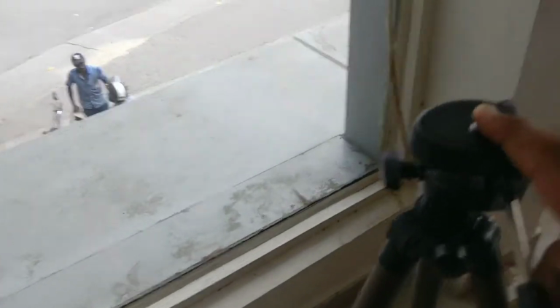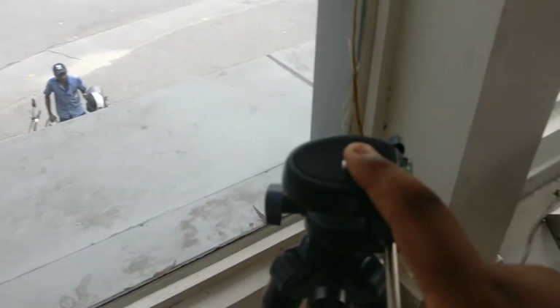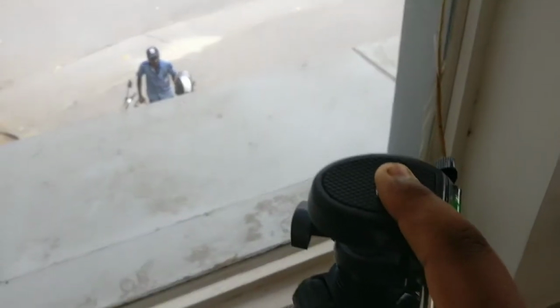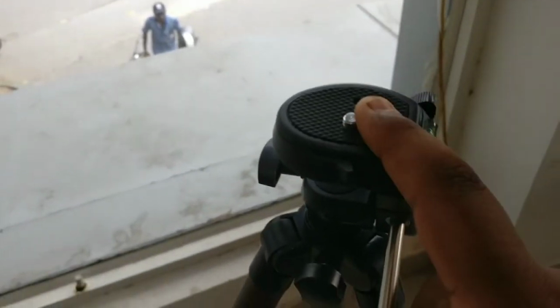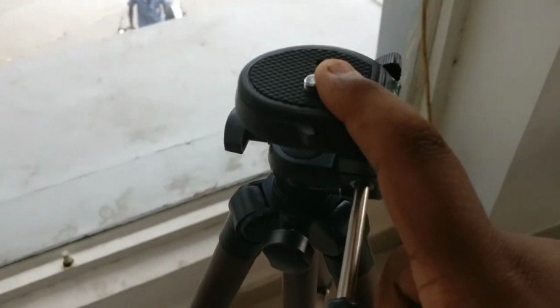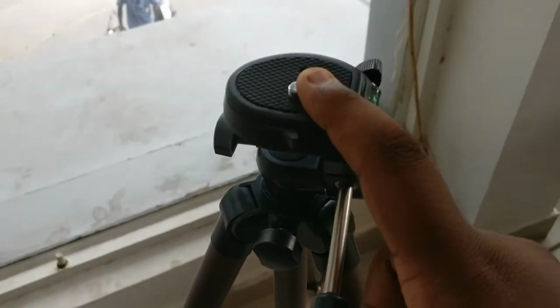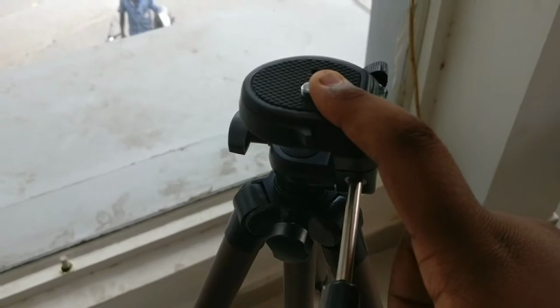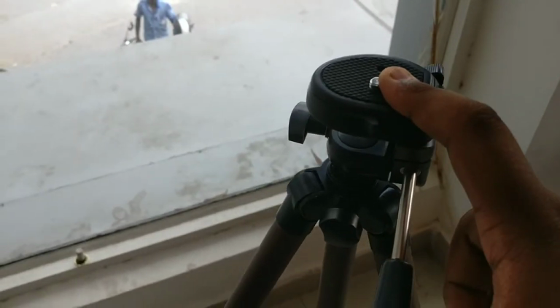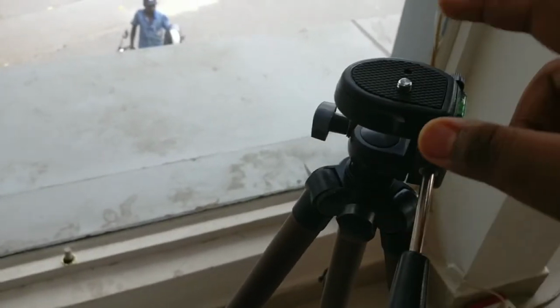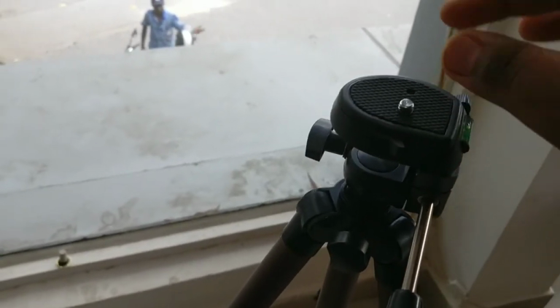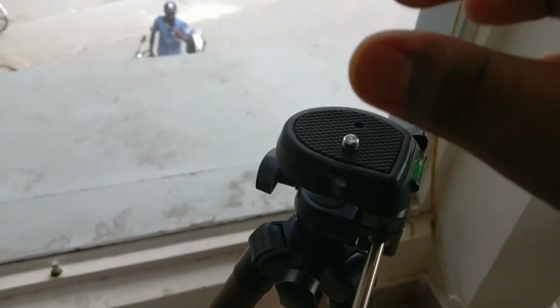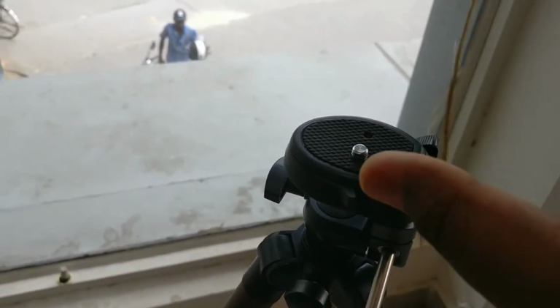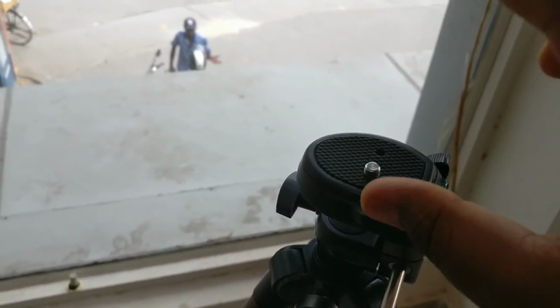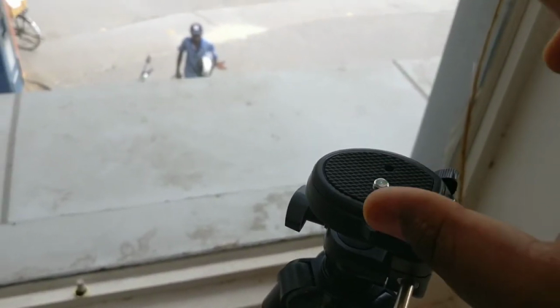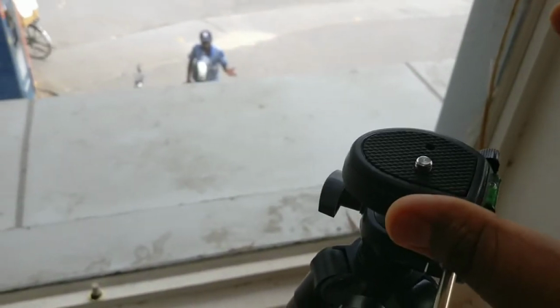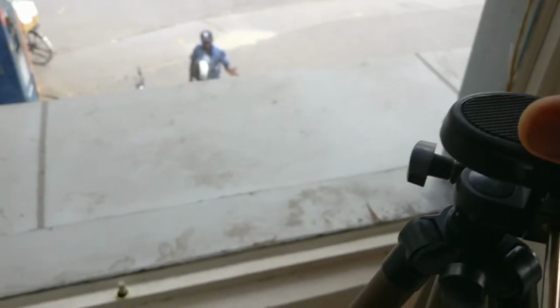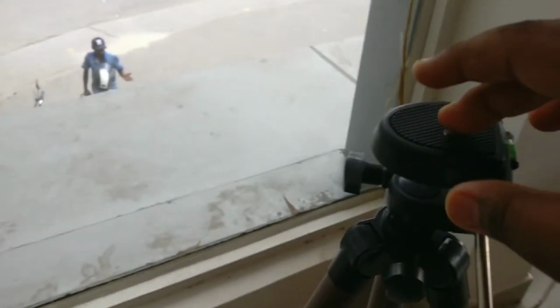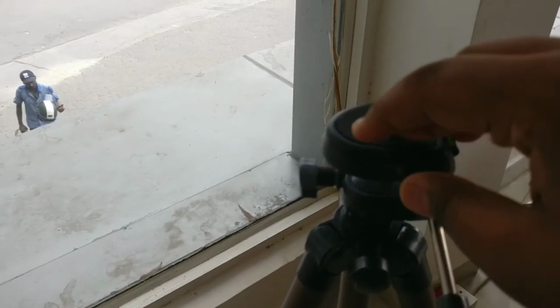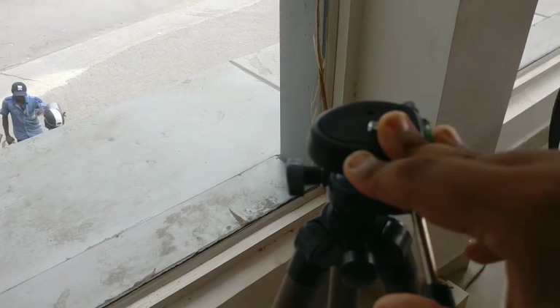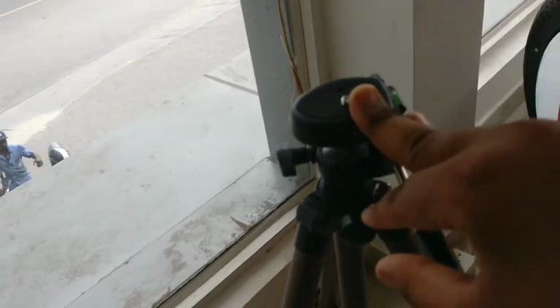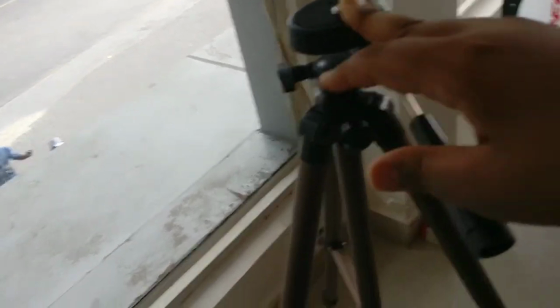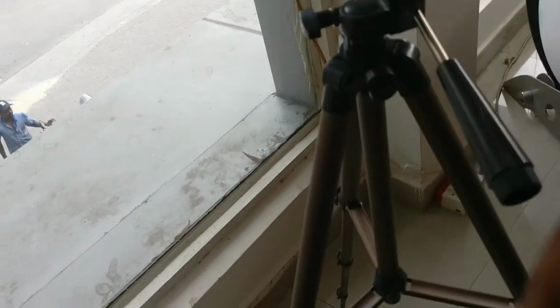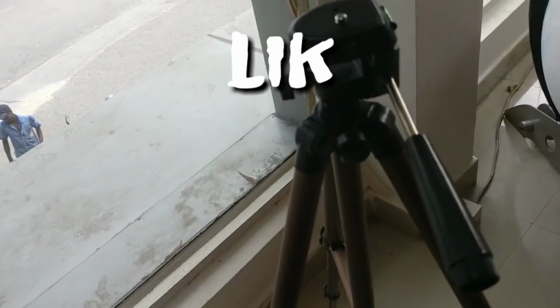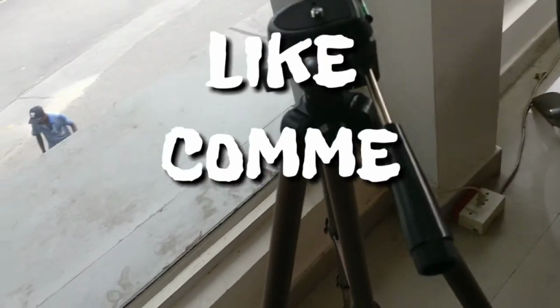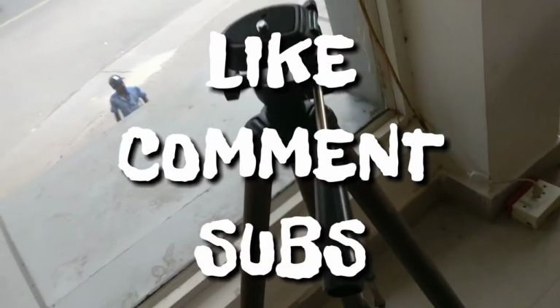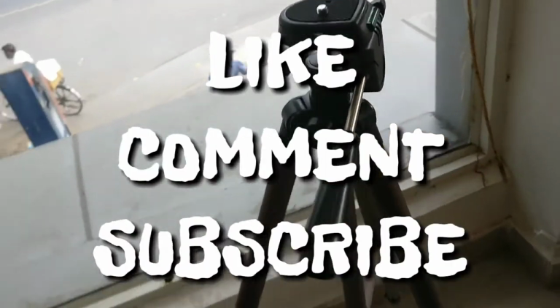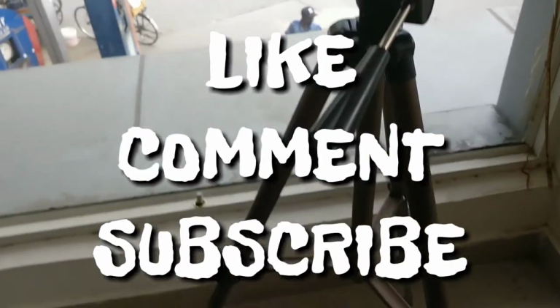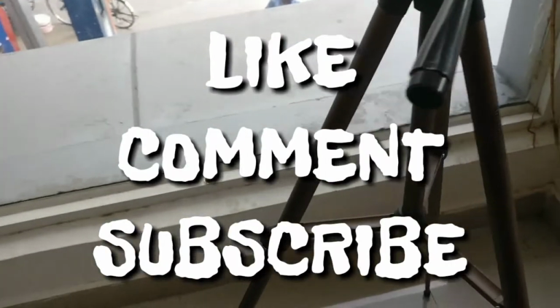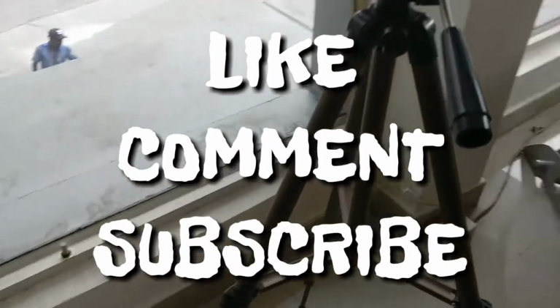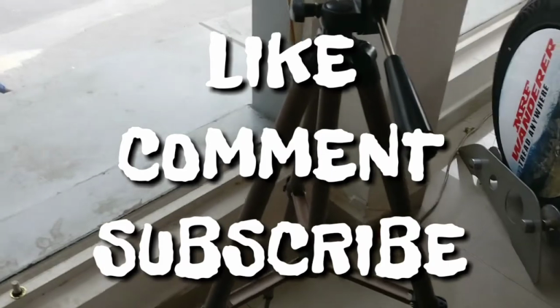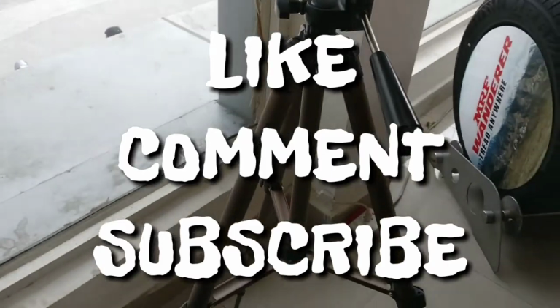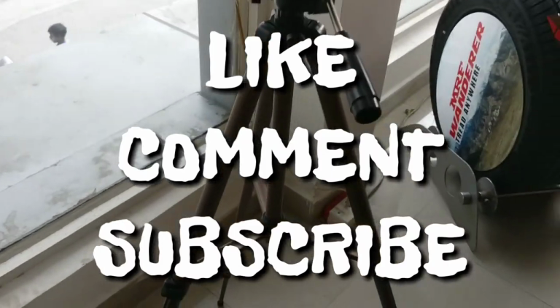You can mount your camera in it, but if you want to mount your phone, you just need a universal camera holder — I will link that down in the description. Just check it out, like, comment and subscribe for more videos. Thank you for watching, bye!